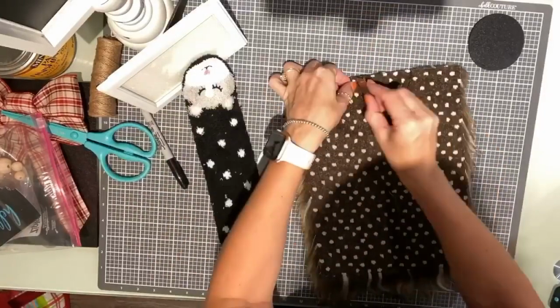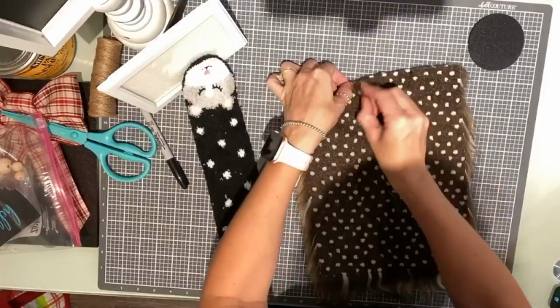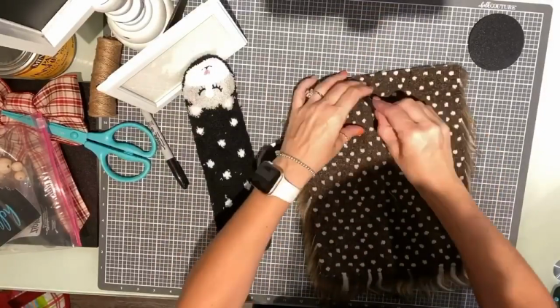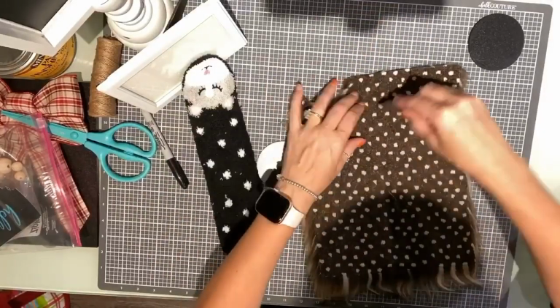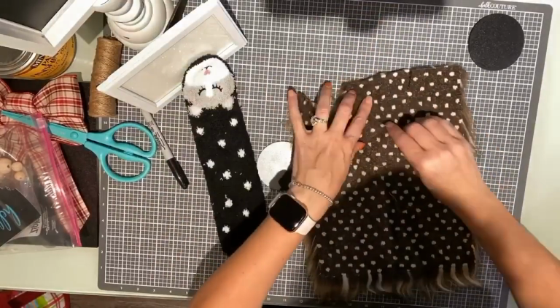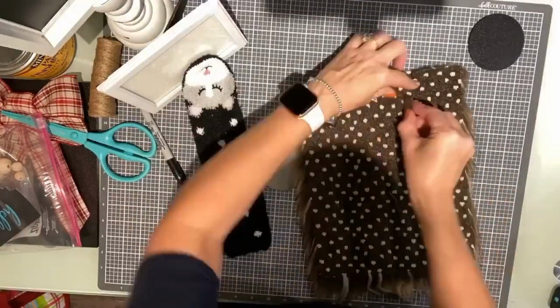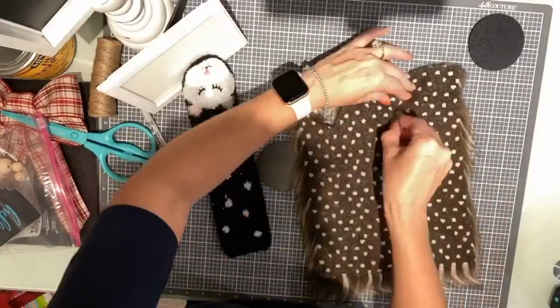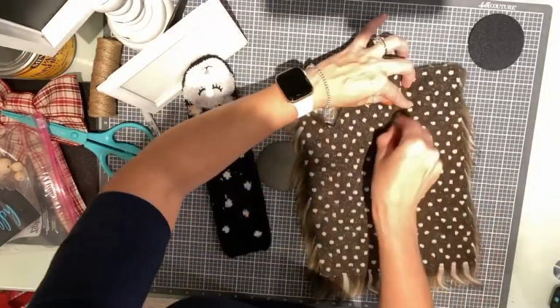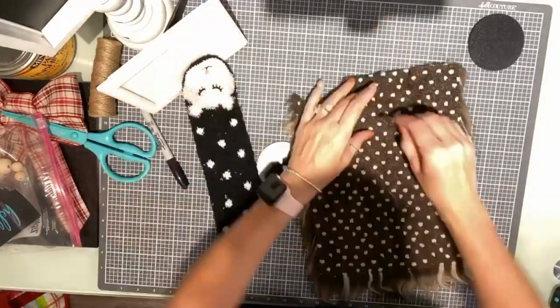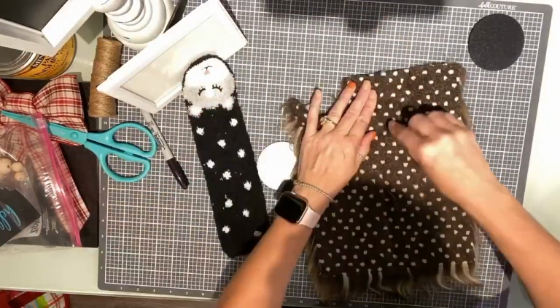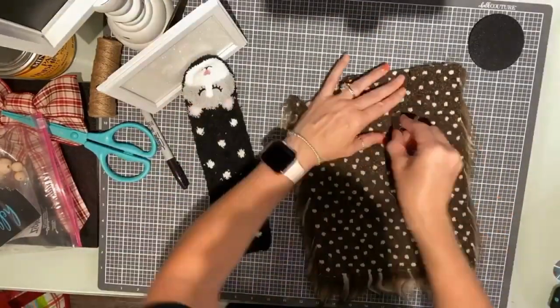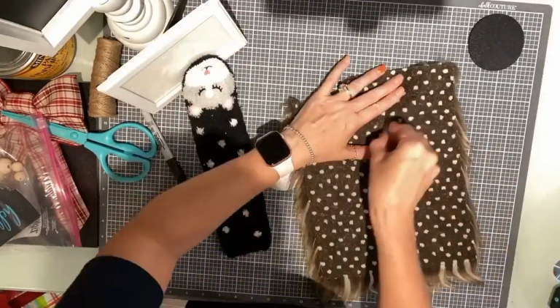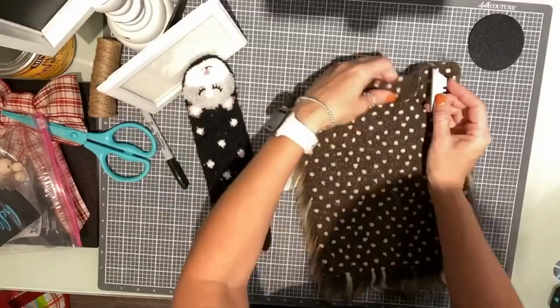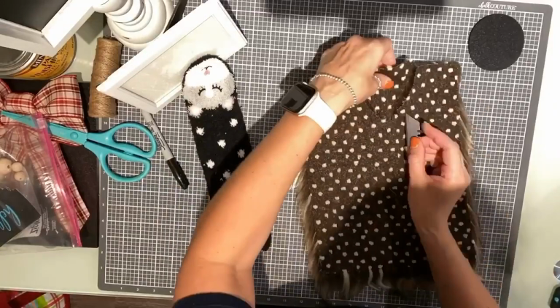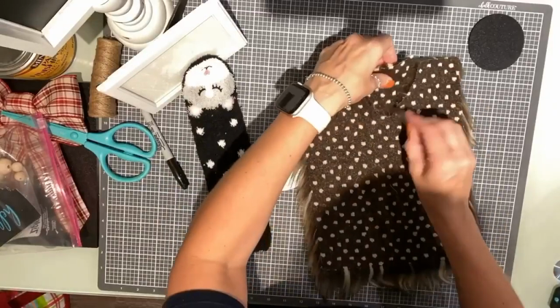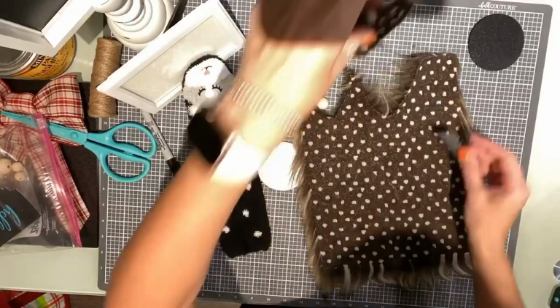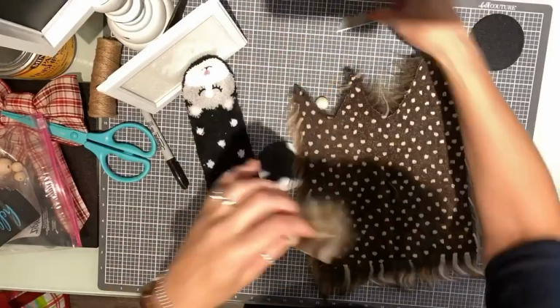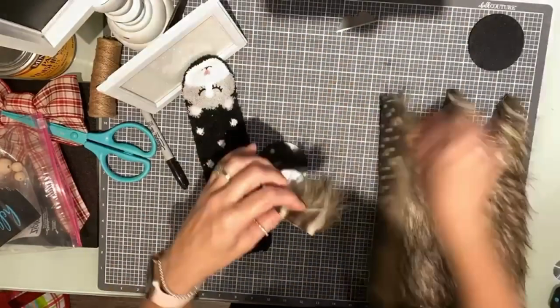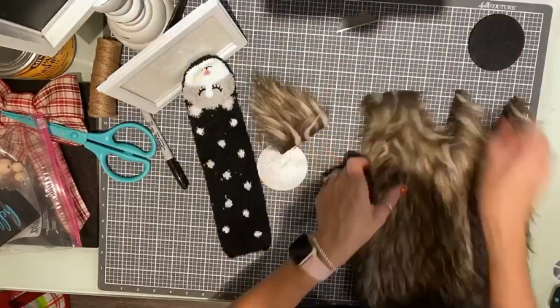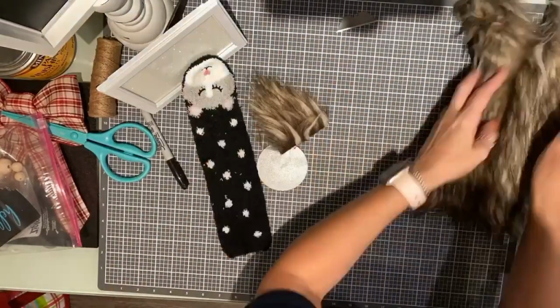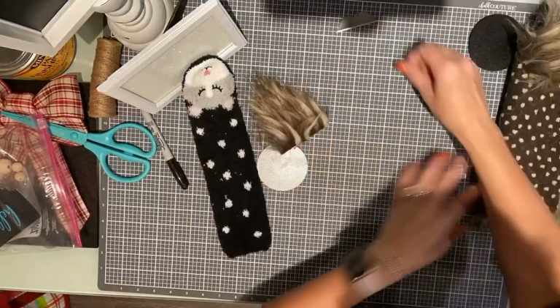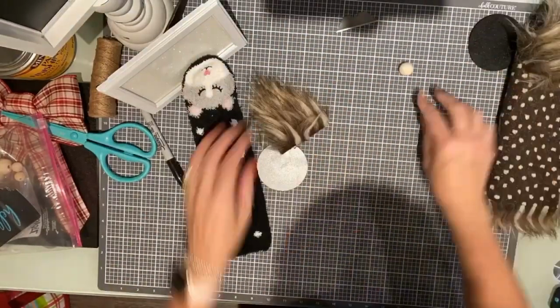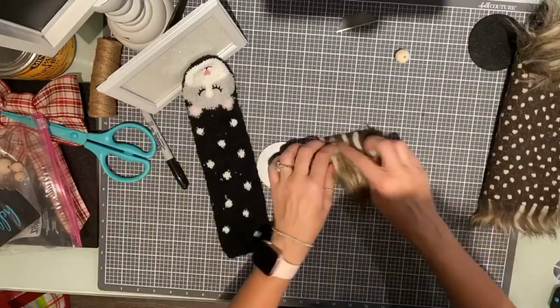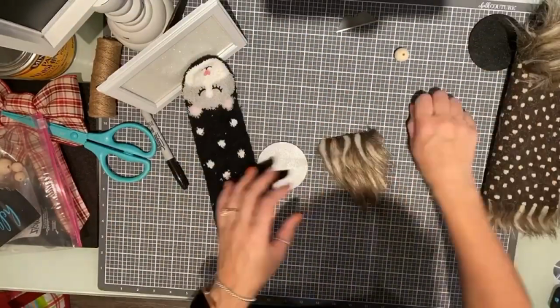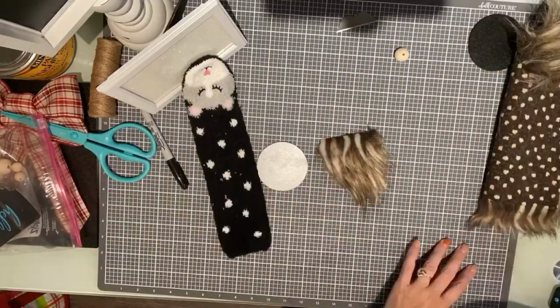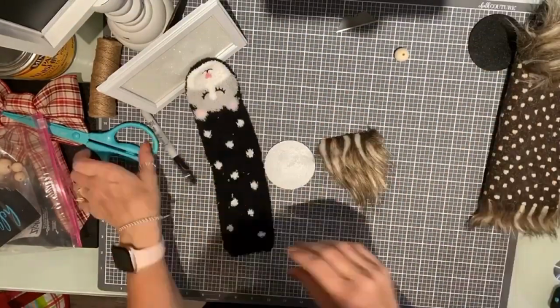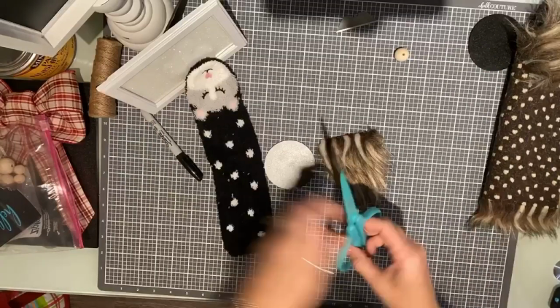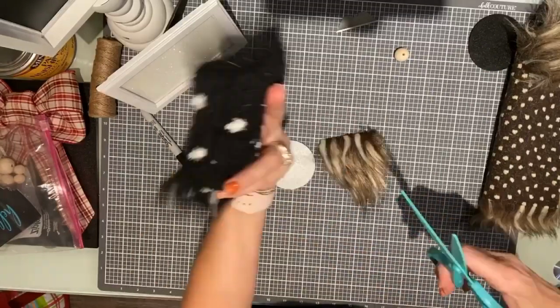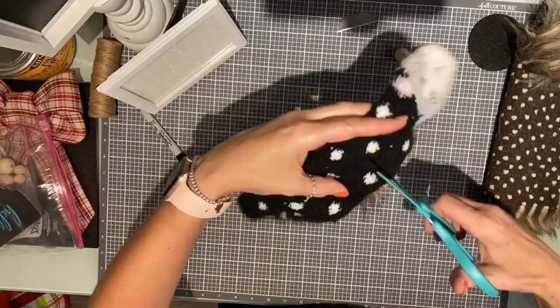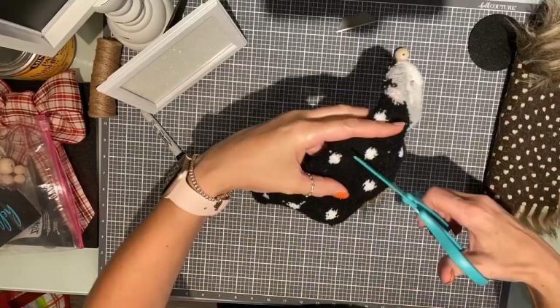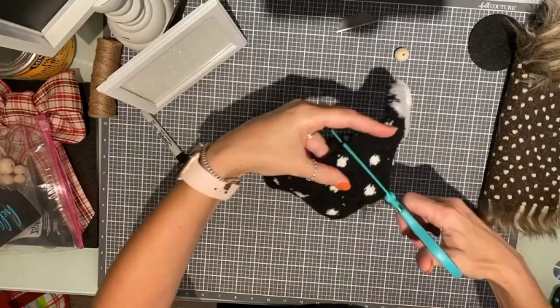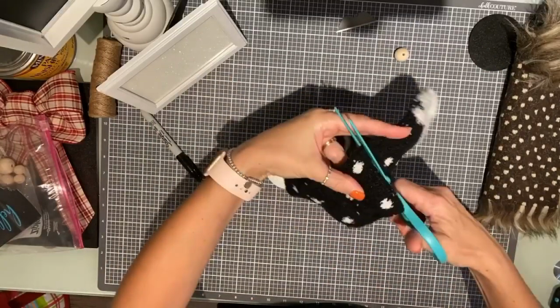All I'm doing right here is I'm scoring the back side of the fur. You don't want to cut through the fur — you just want to score the back. I usually use a razor blade, and you want to do that in the shape of a triangle.